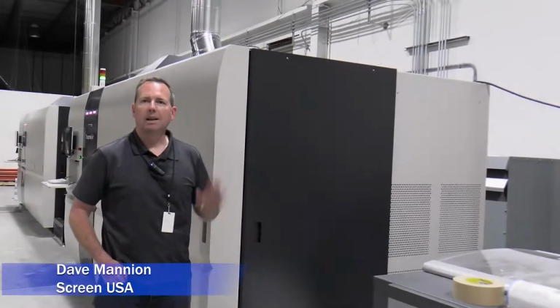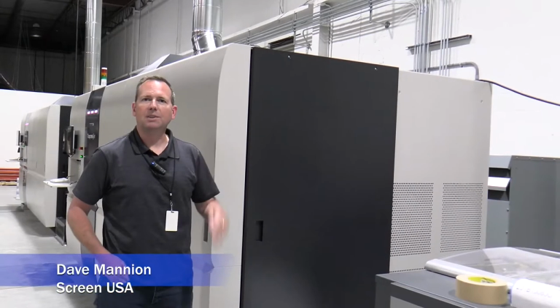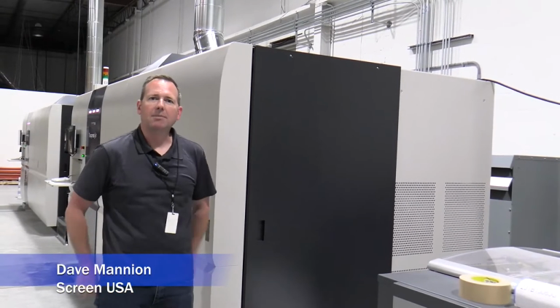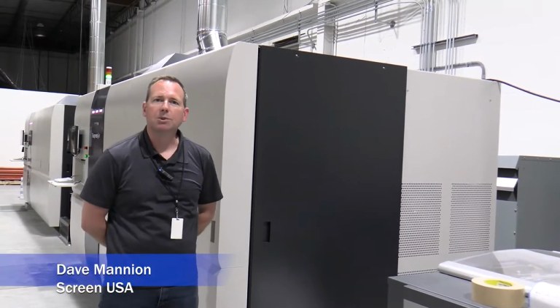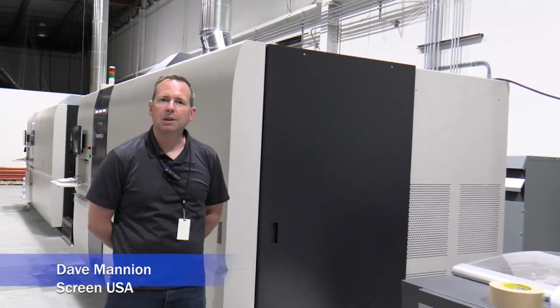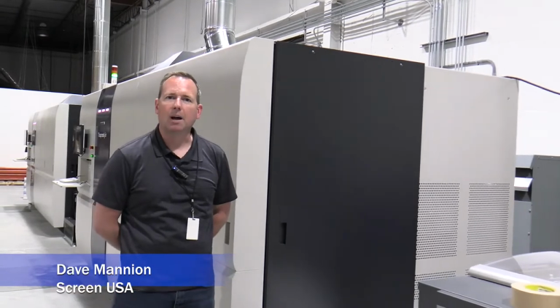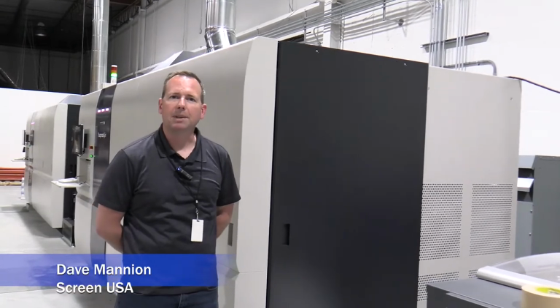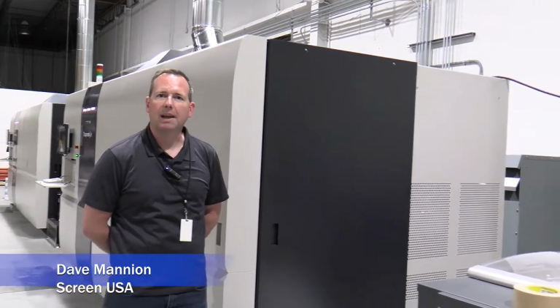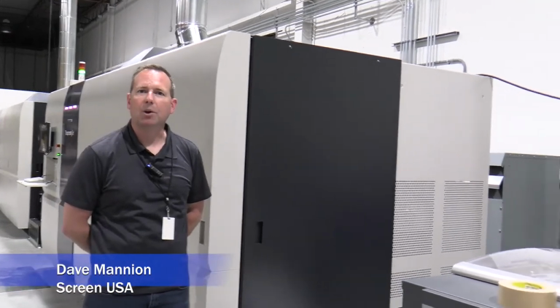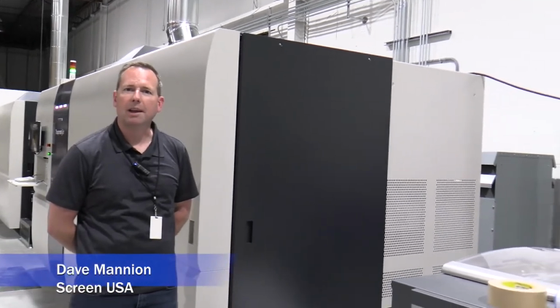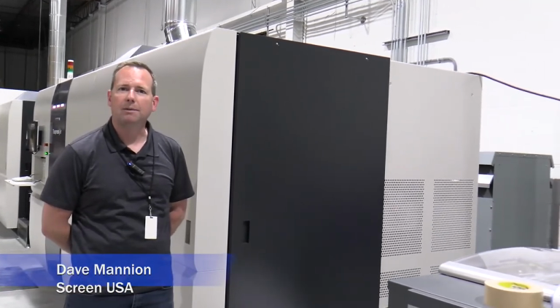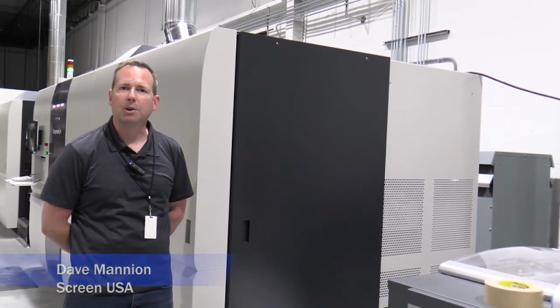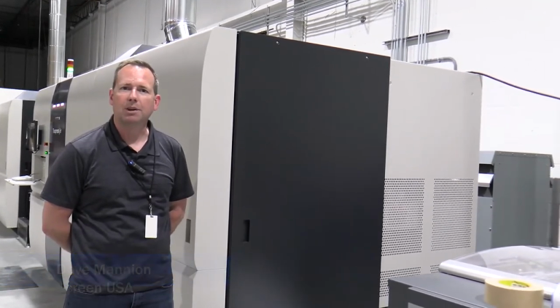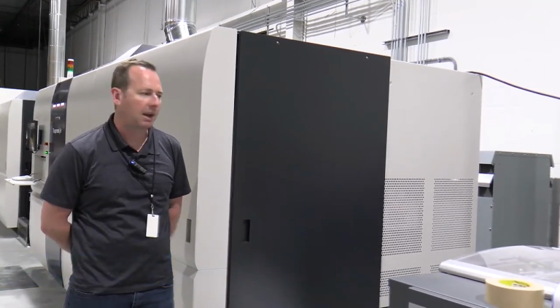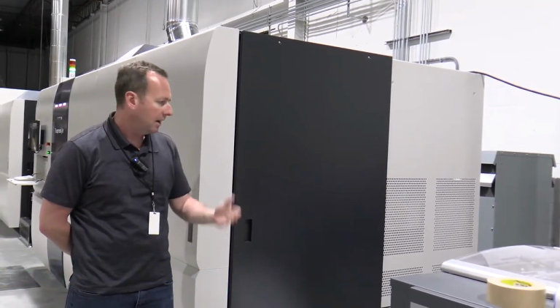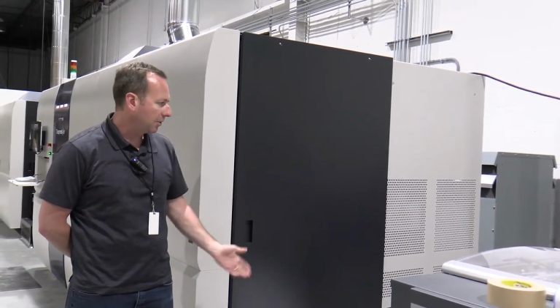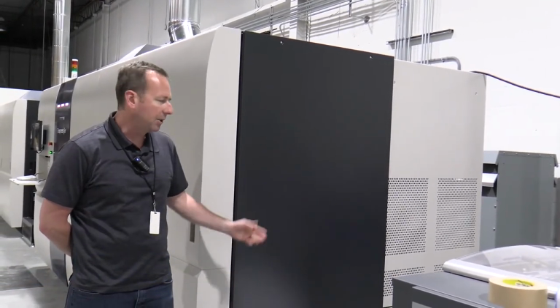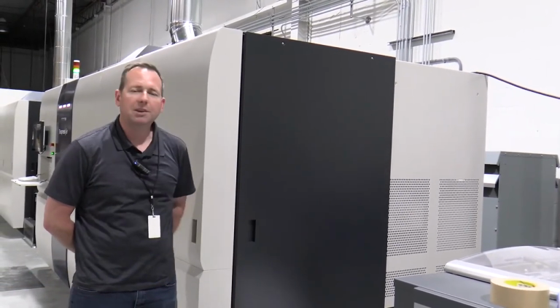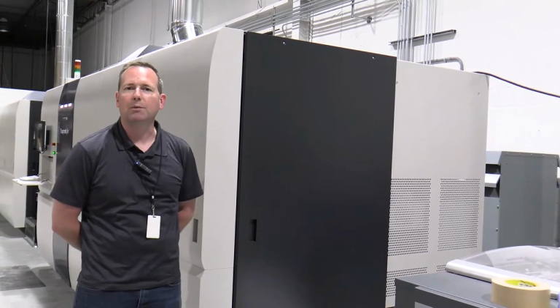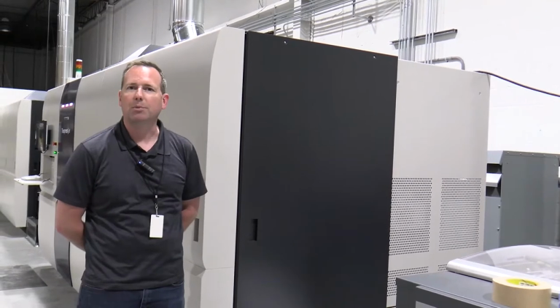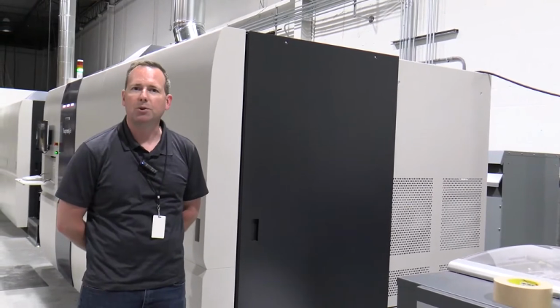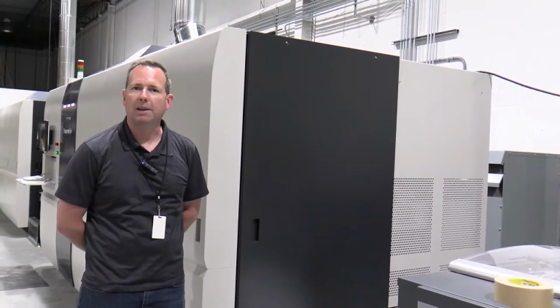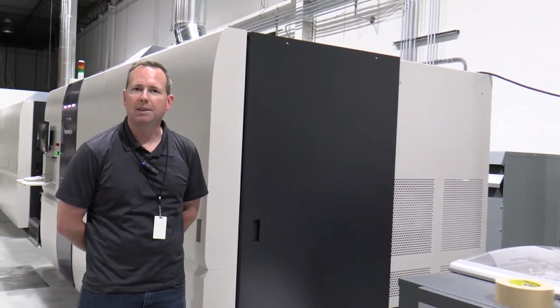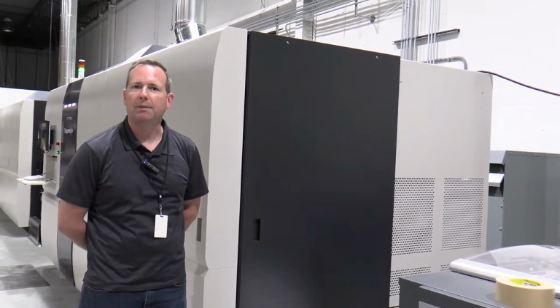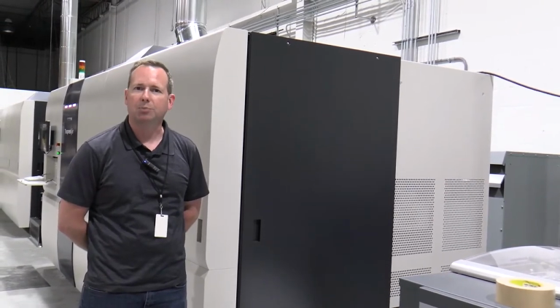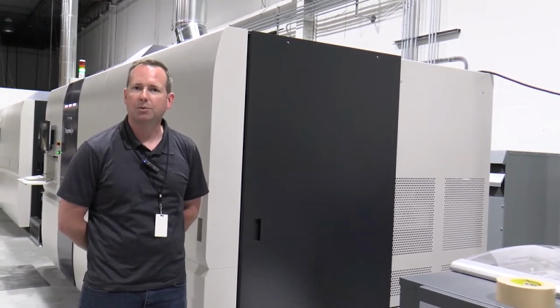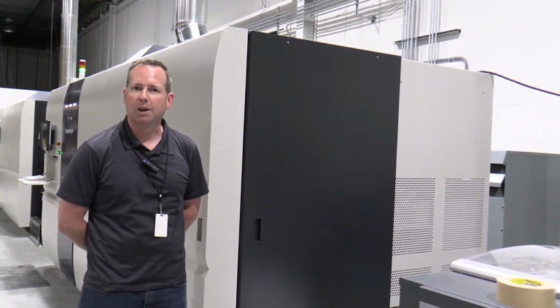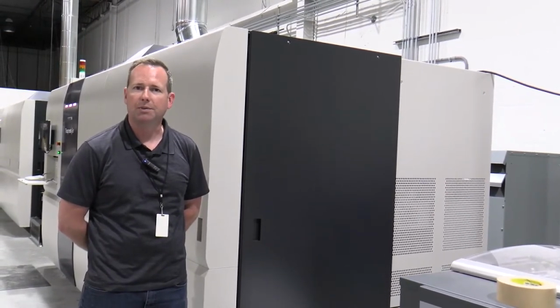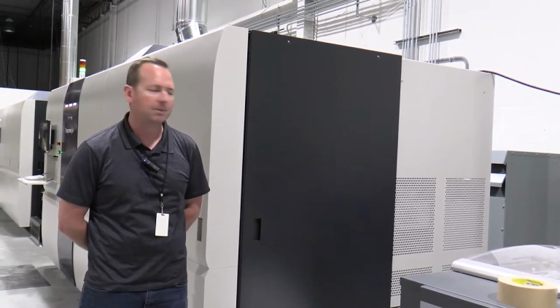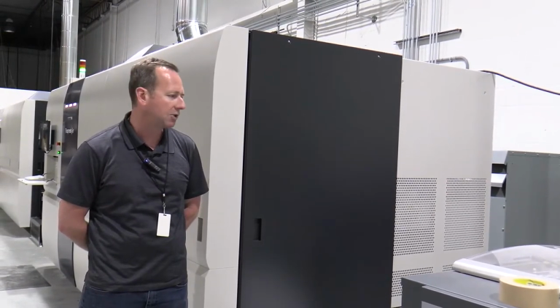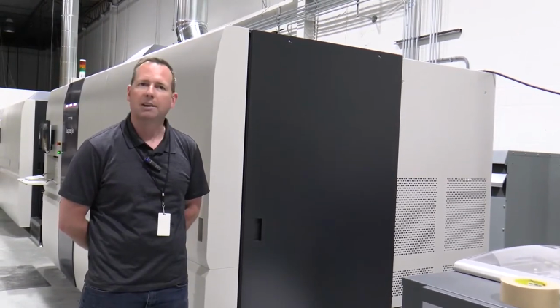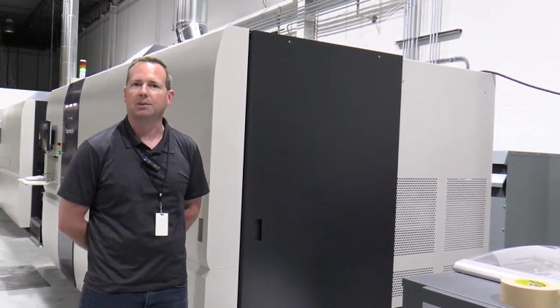Hello, this is Dave Mania with Screen. Today I am at Art & Negative and we're going to give a print demonstration of their brand new HD Advanced printer with the Advanced Drying System.